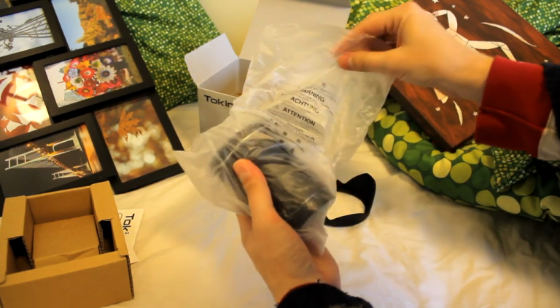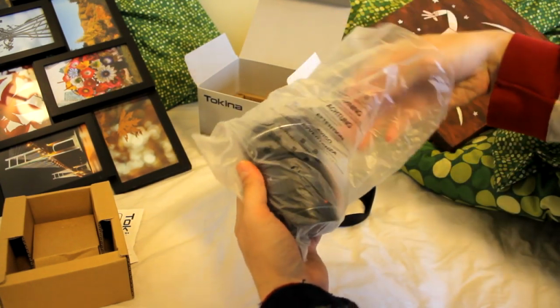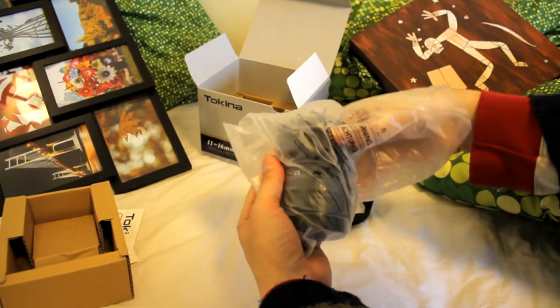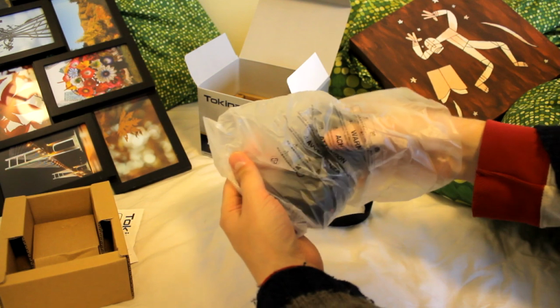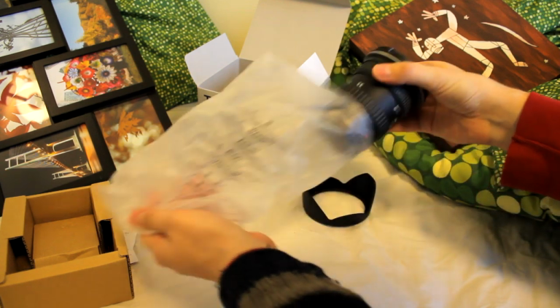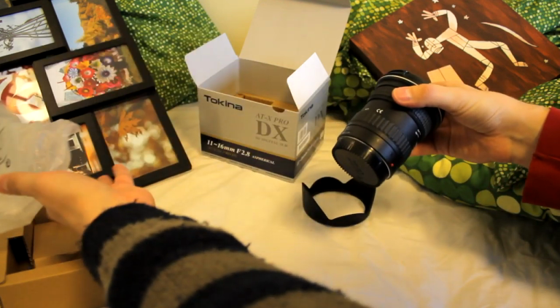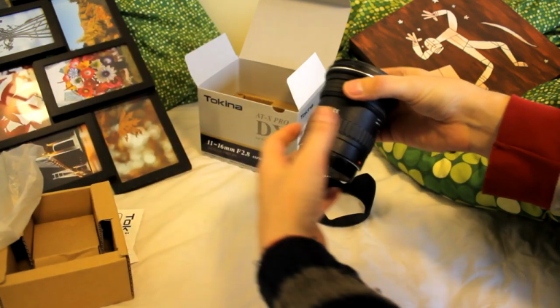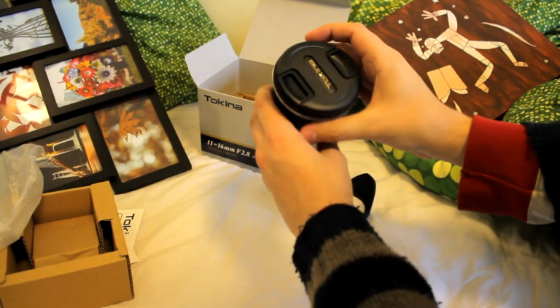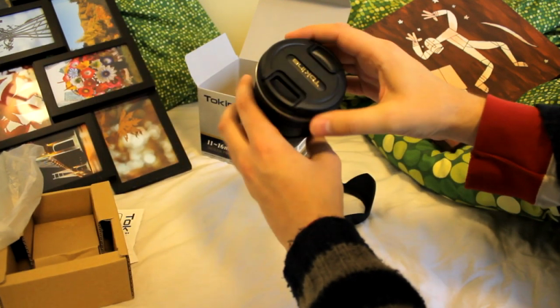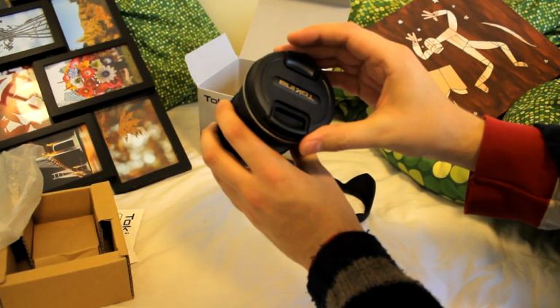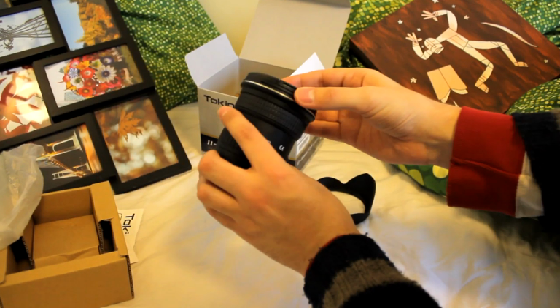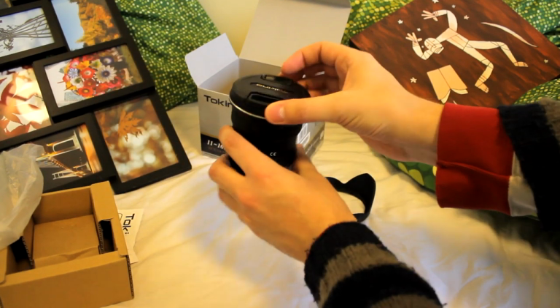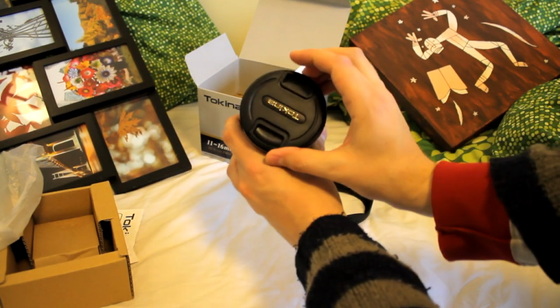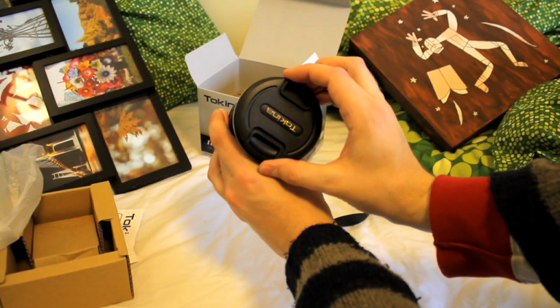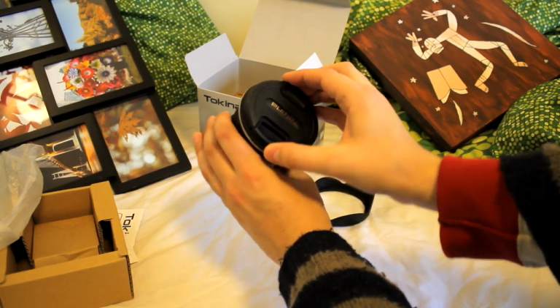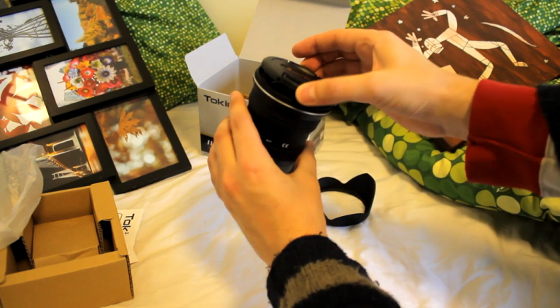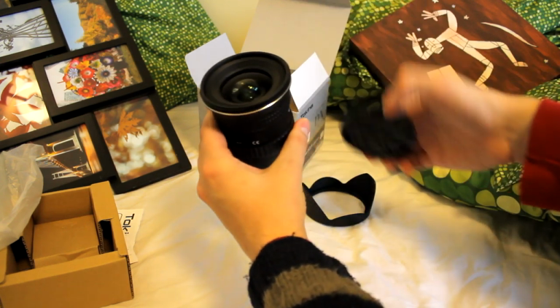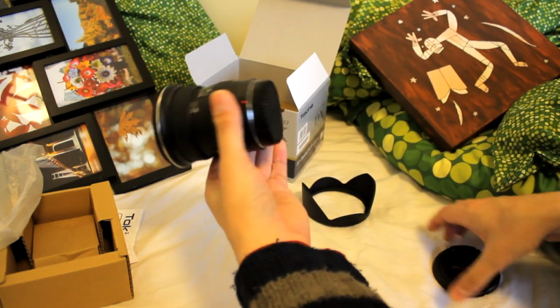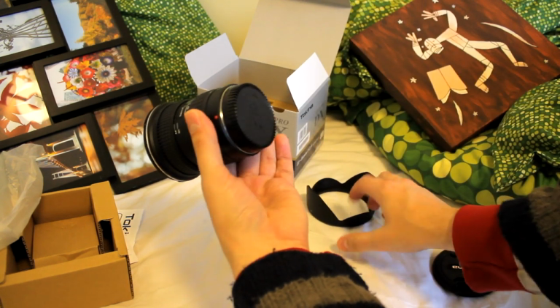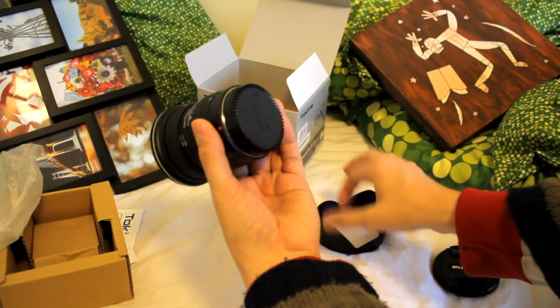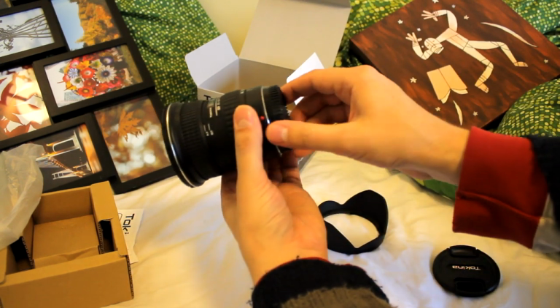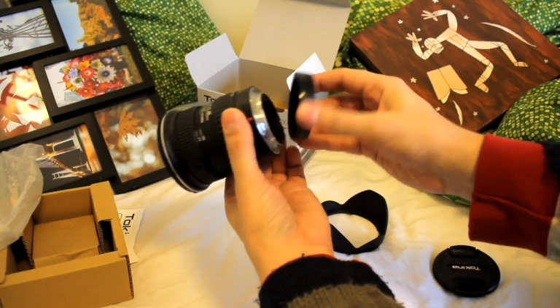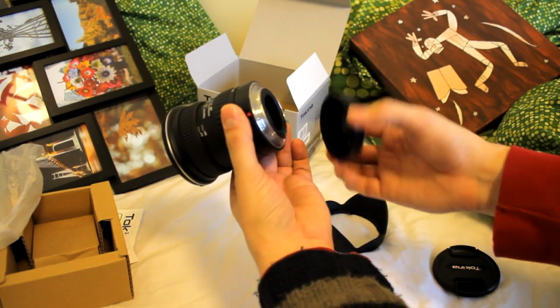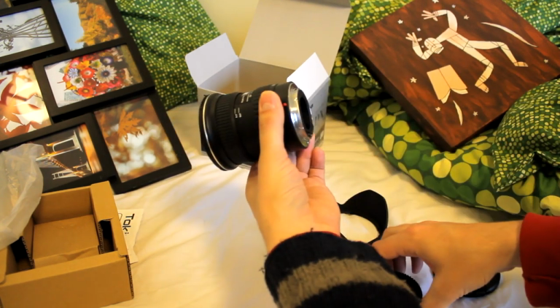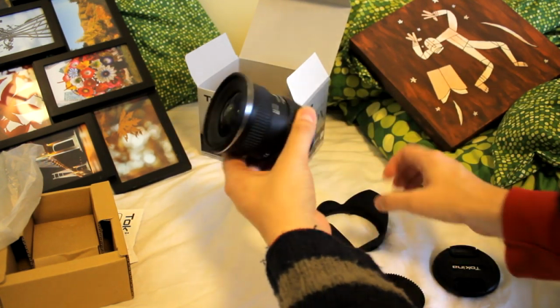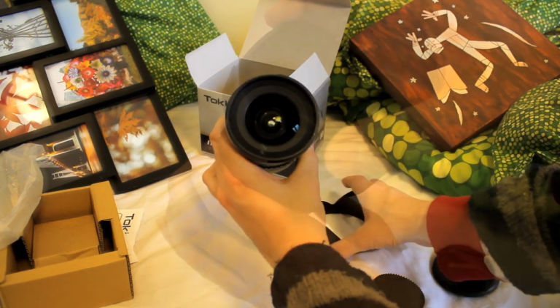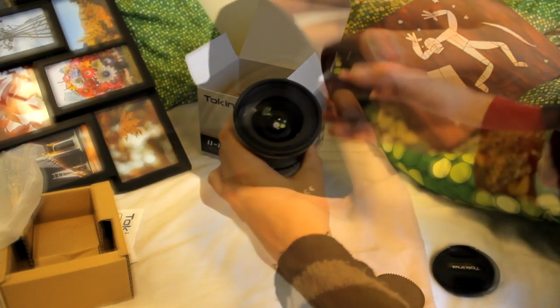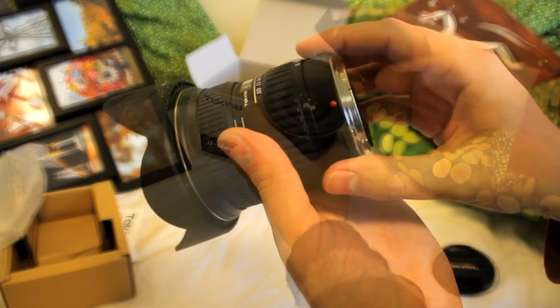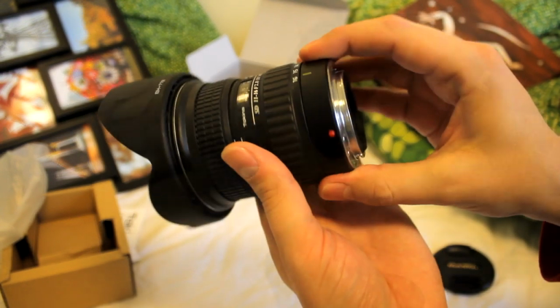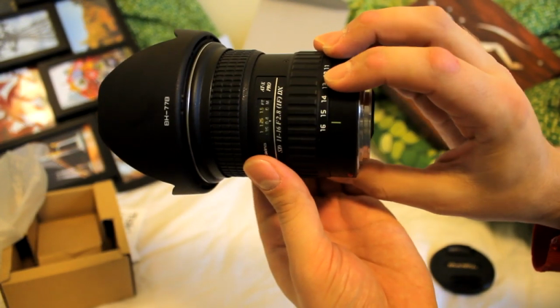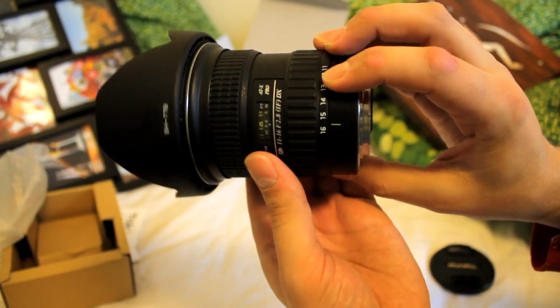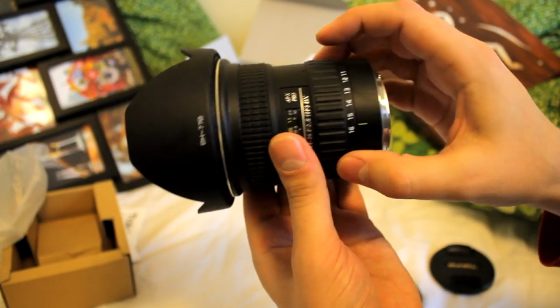What I want to show you is that this lens is really nicely made. It's pretty heavy, and it feels like a lot of it is made of metal. It feels really sturdy. As you can see here, the zoom ring is really nice and smooth.